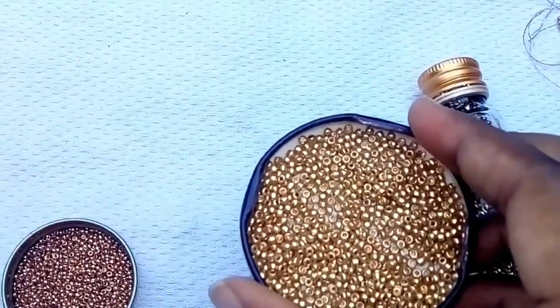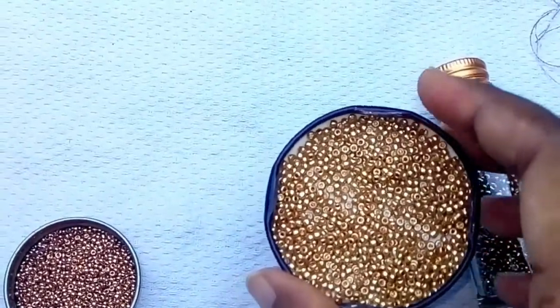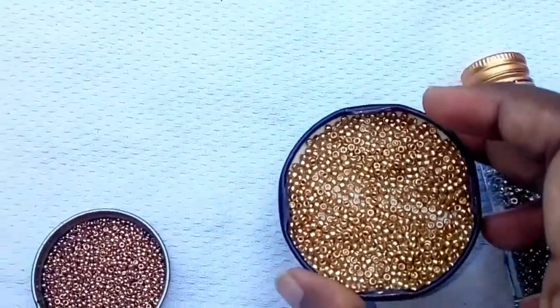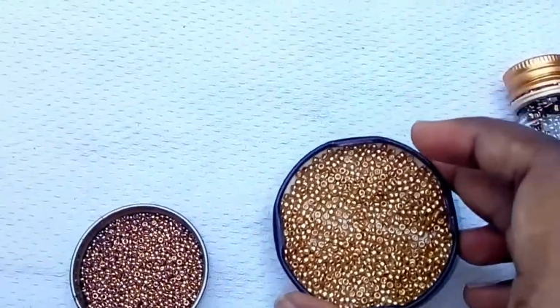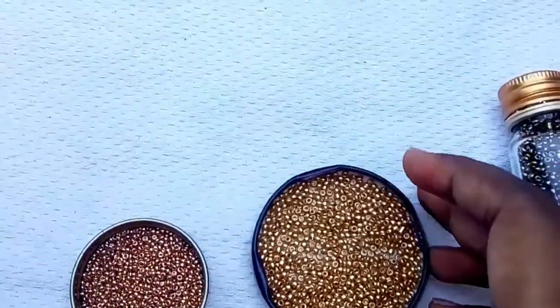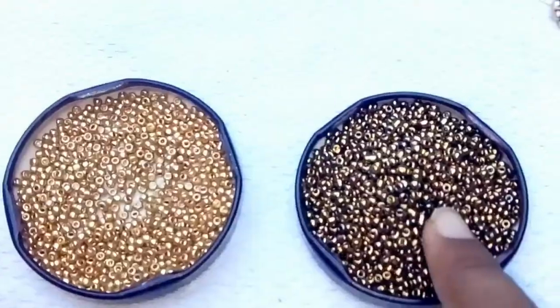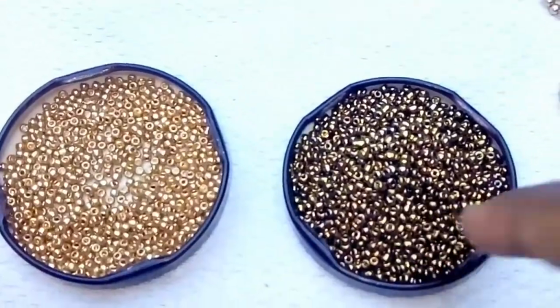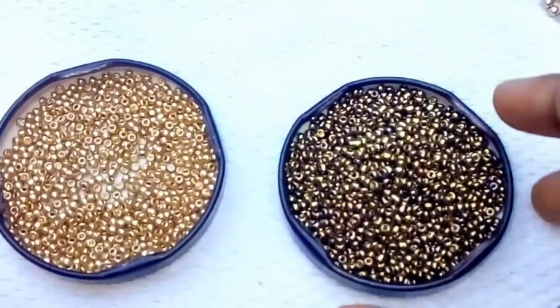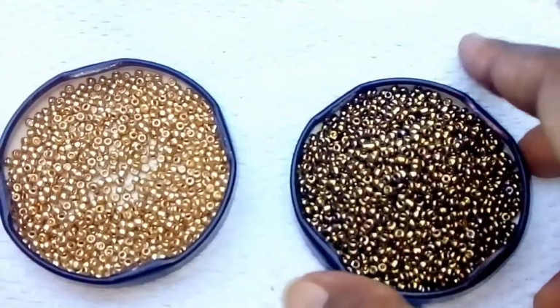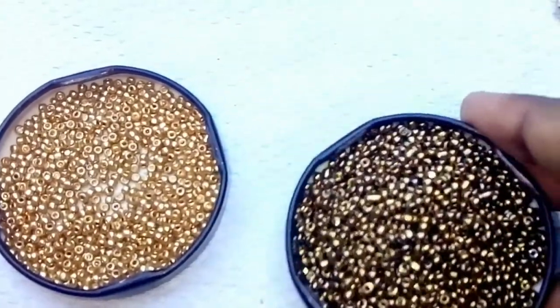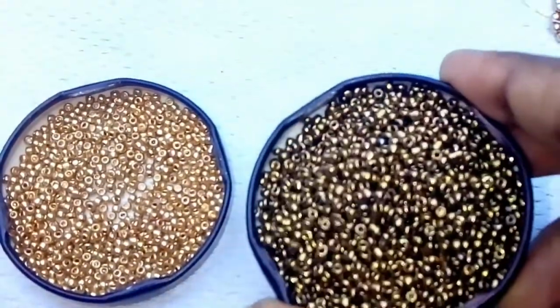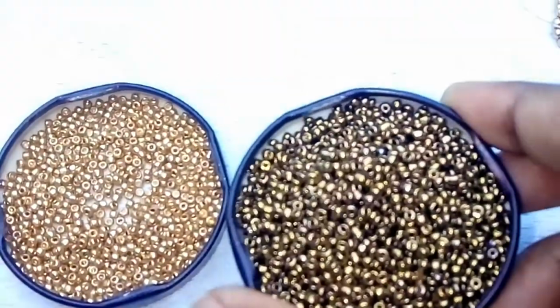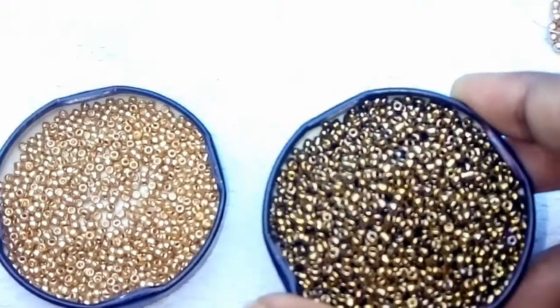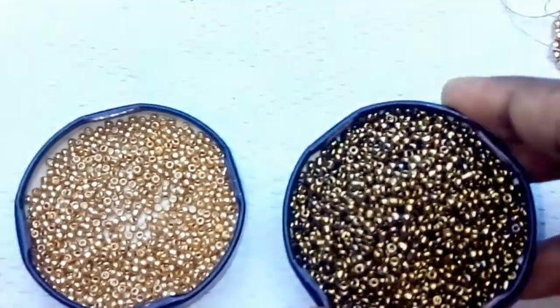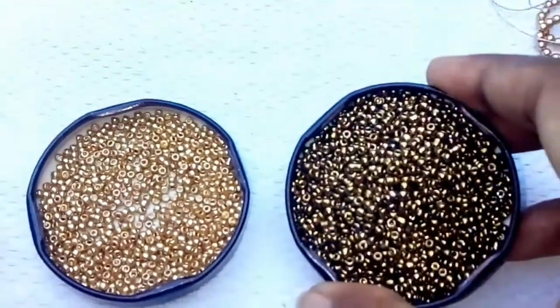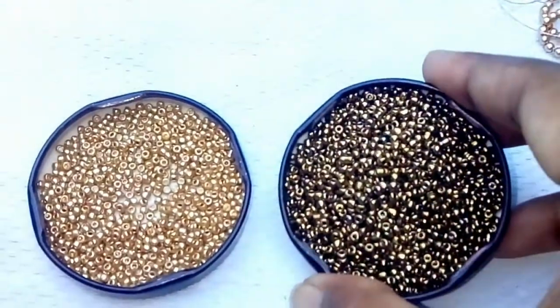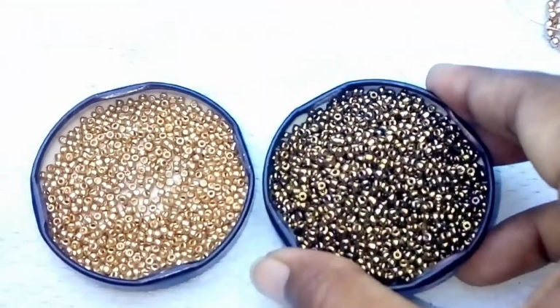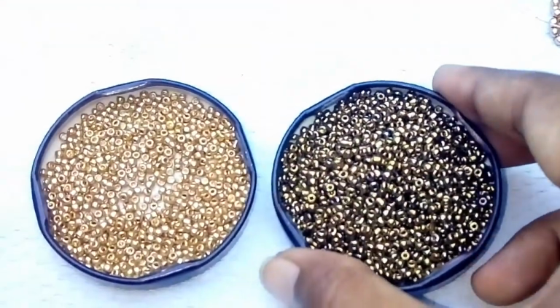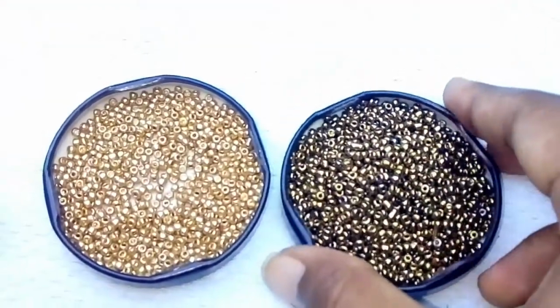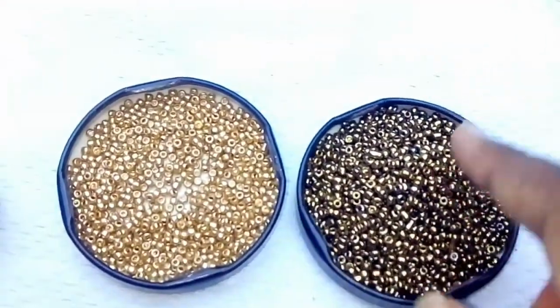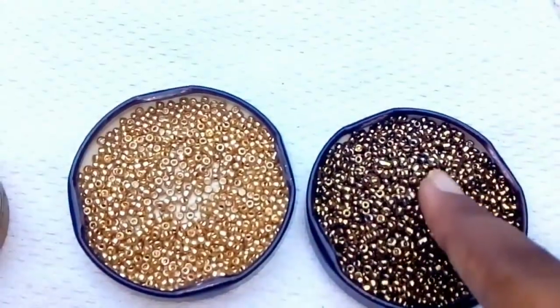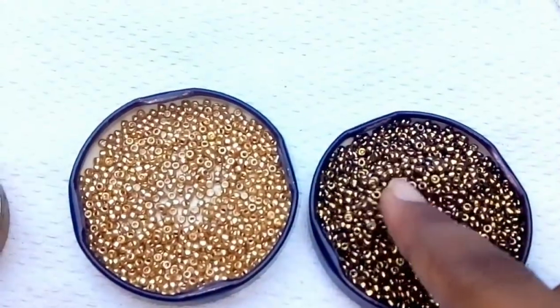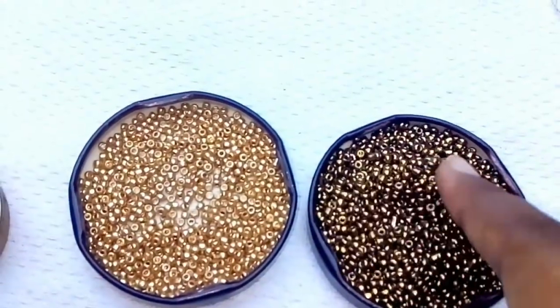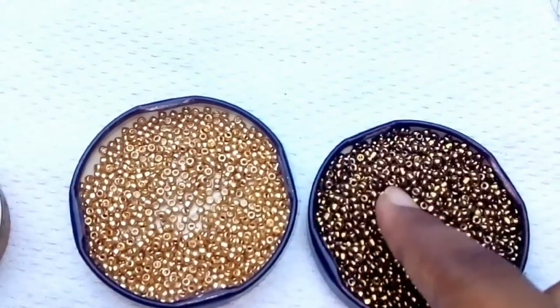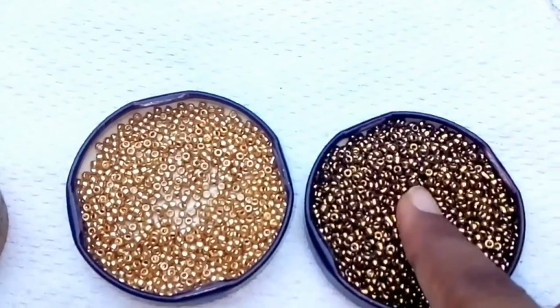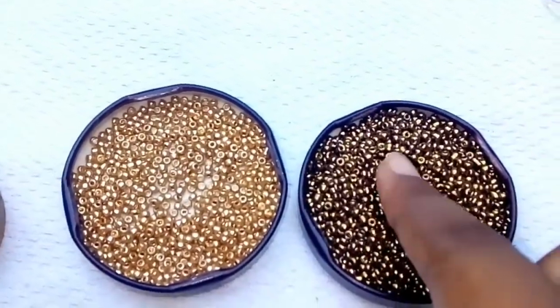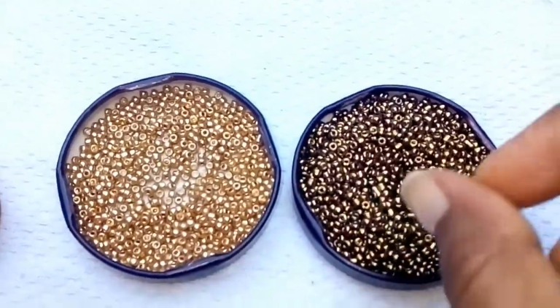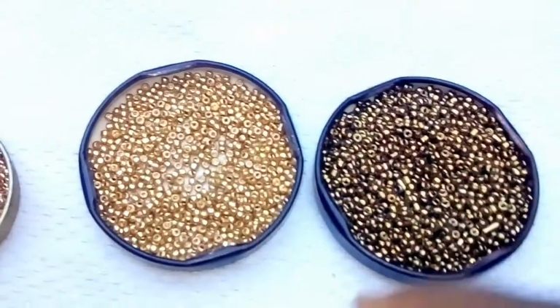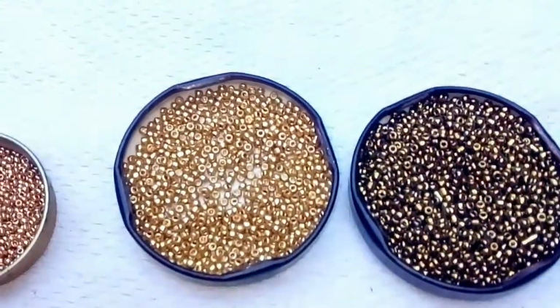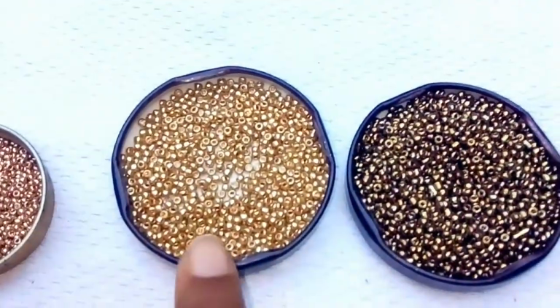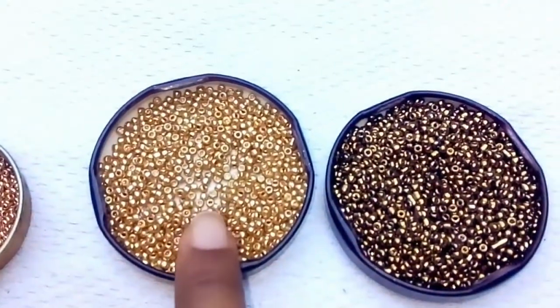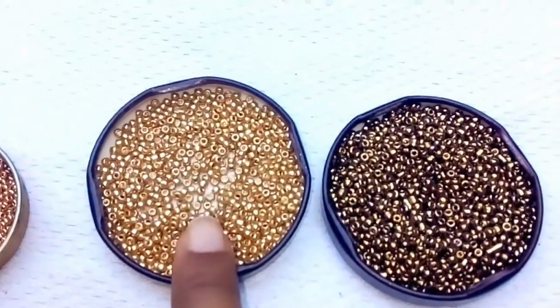If you look at the bead, you can see it from the bead. You can be very careful. If you look at the bead, you will see the green light. The density is not even. So this is the bead you will see.